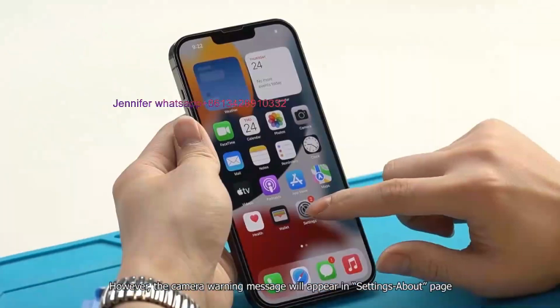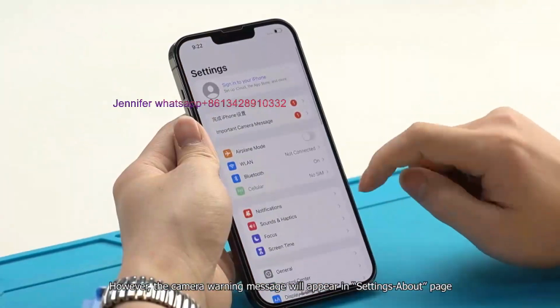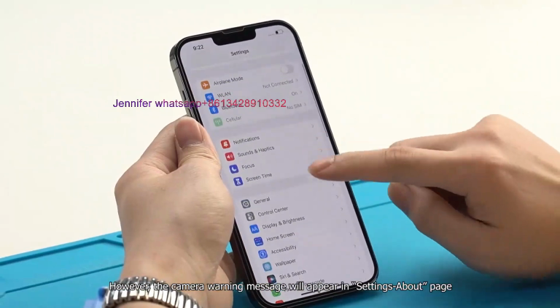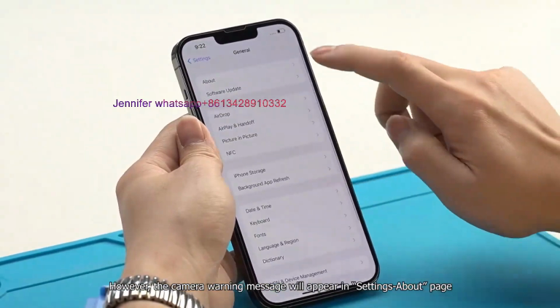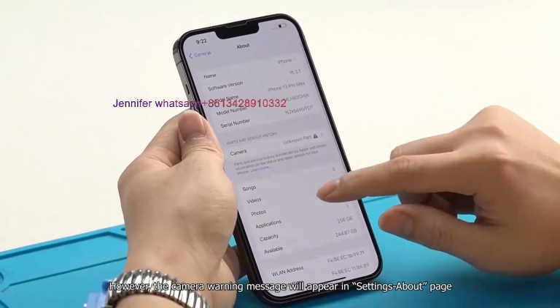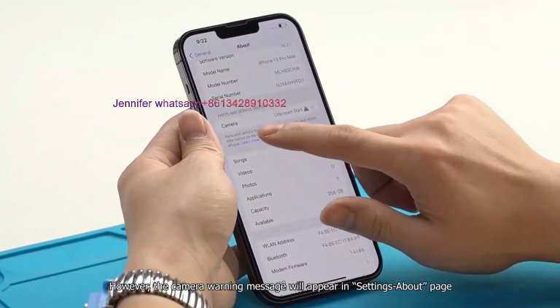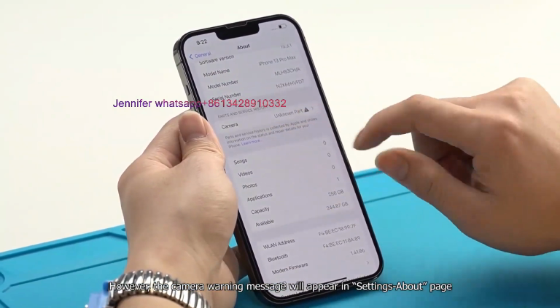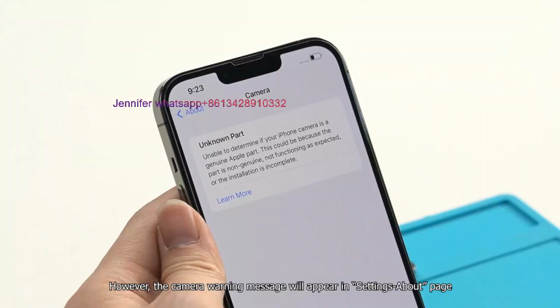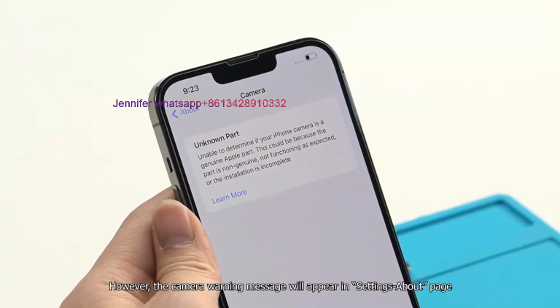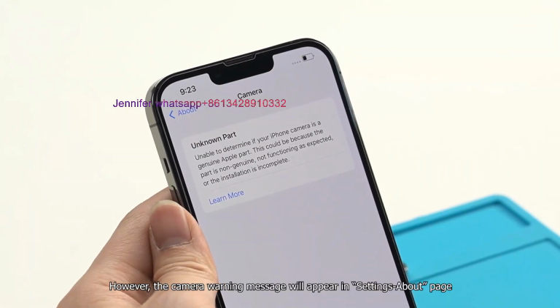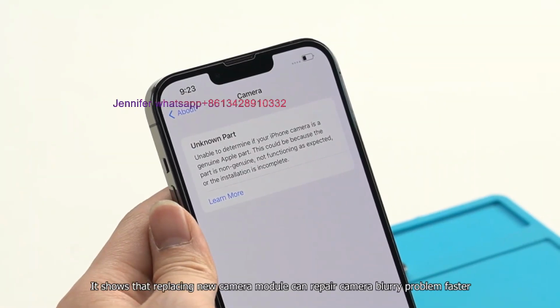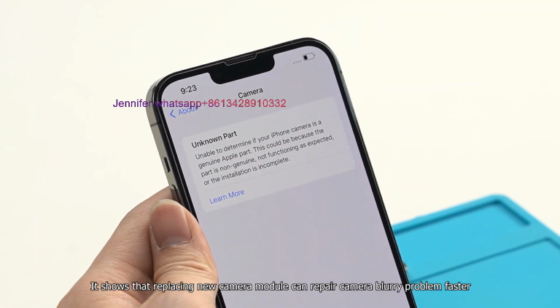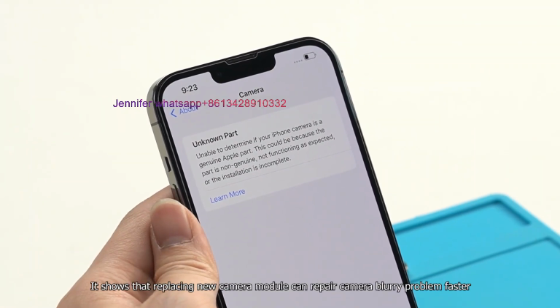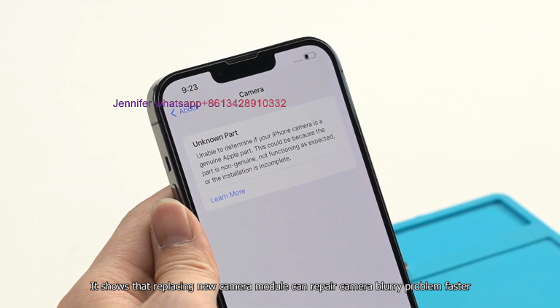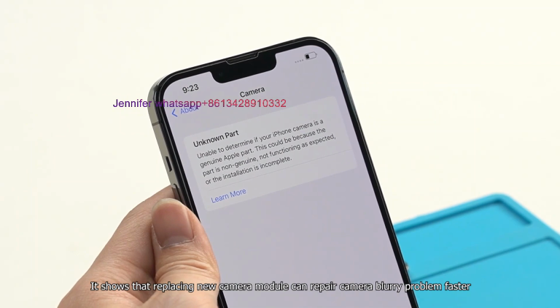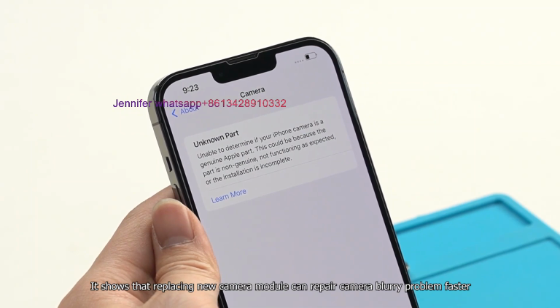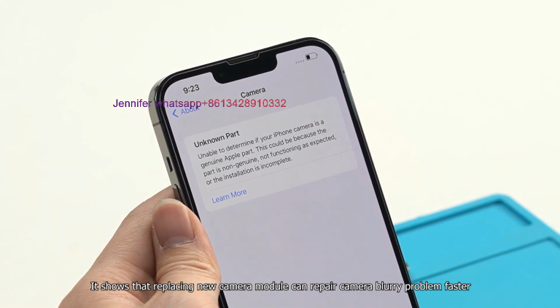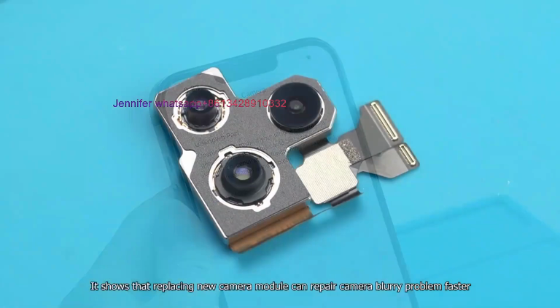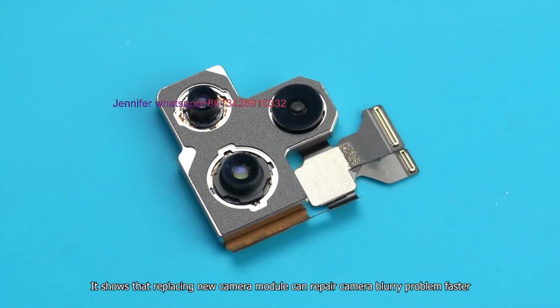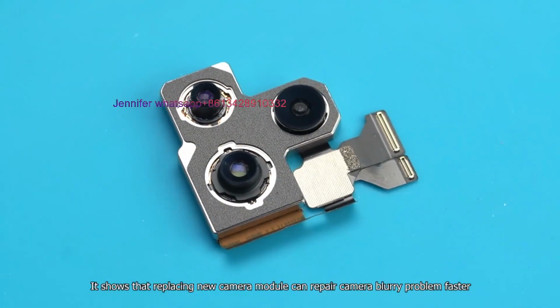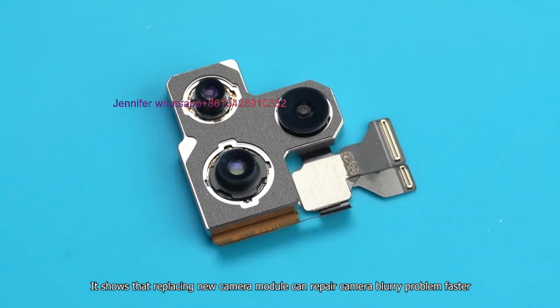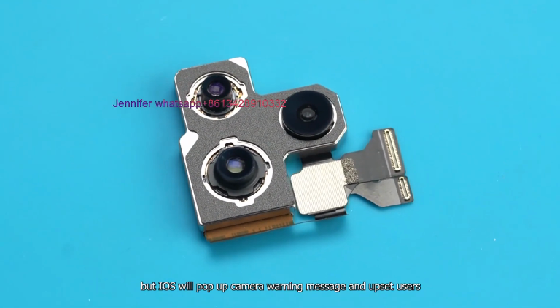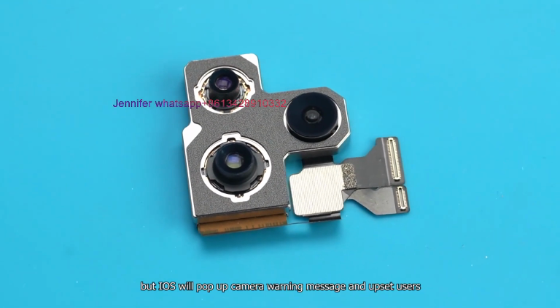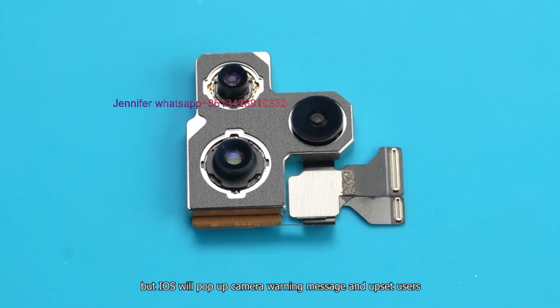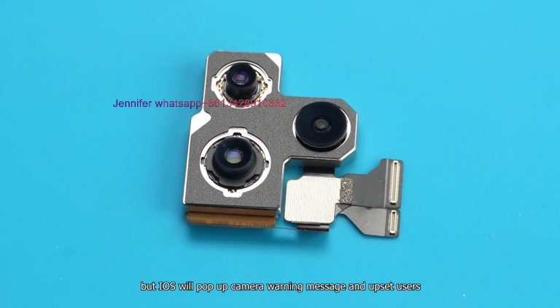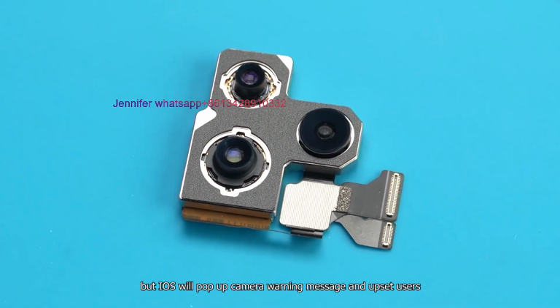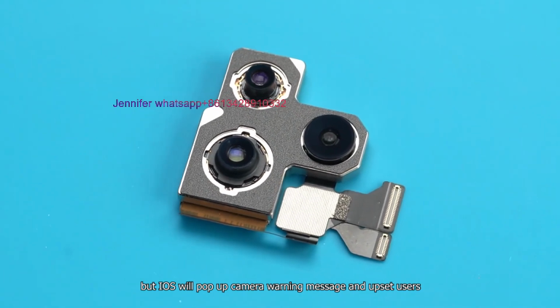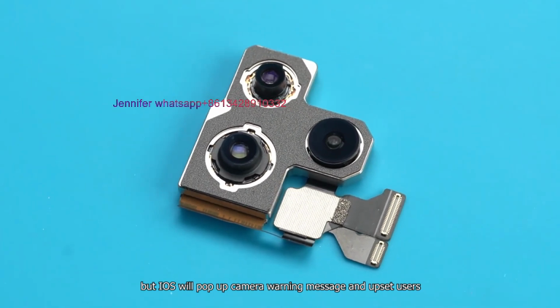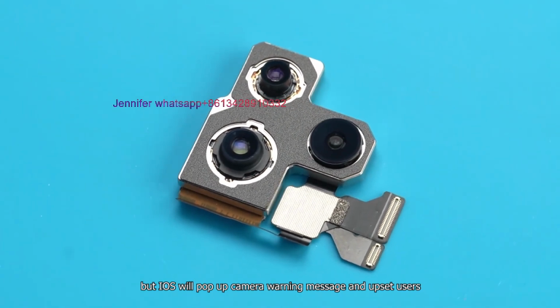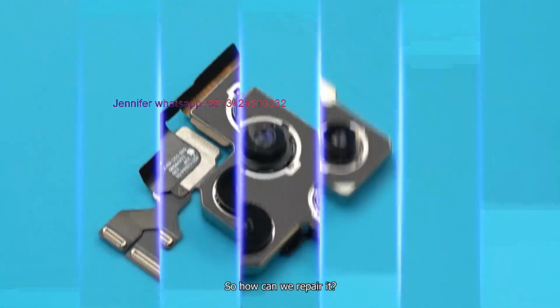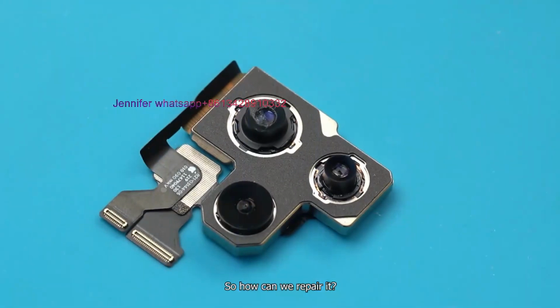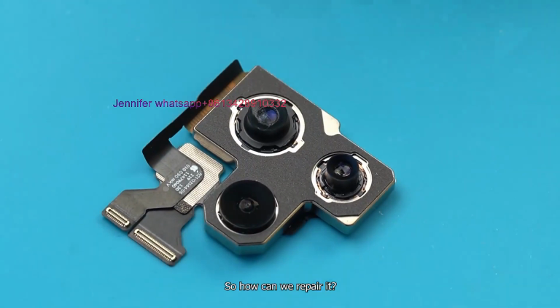However, a camera warning message will appear in the Settings About page. It shows that replacing a new camera module can repair the blurry problem faster, but iOS will pop up a camera warning message and upset users. So how can we repair it properly?